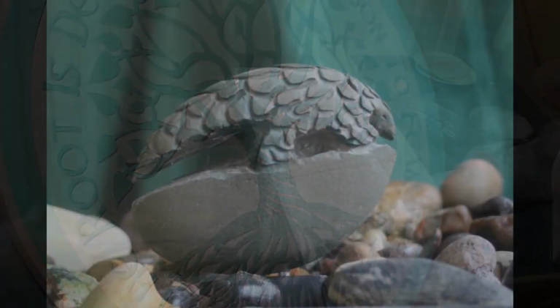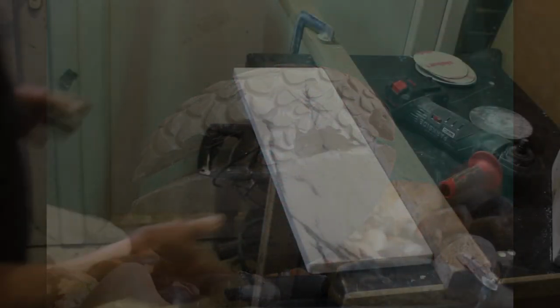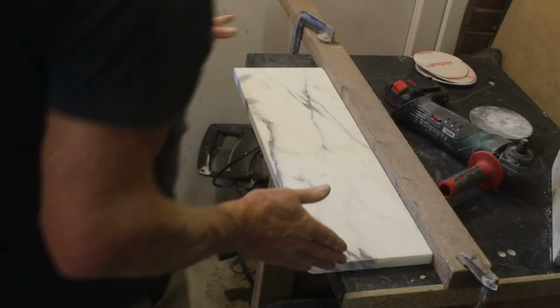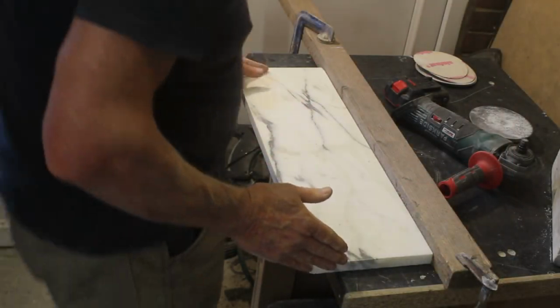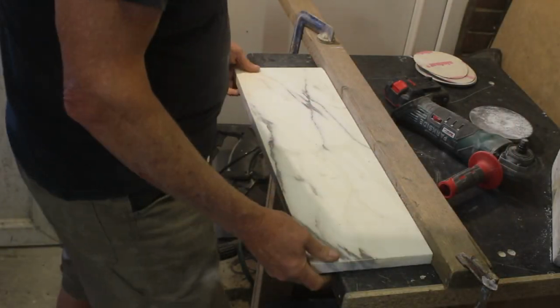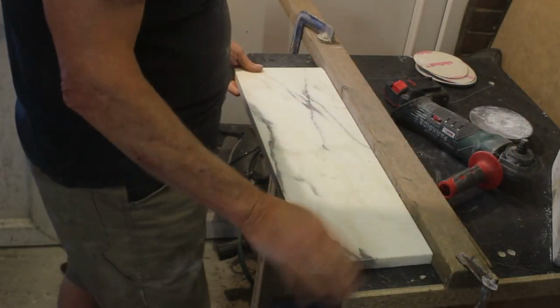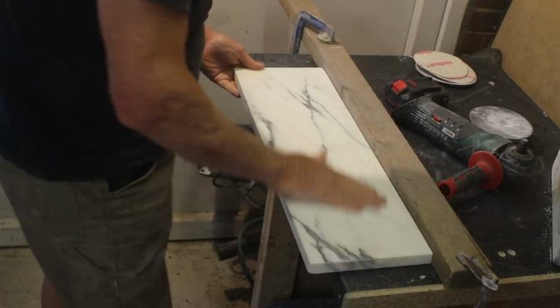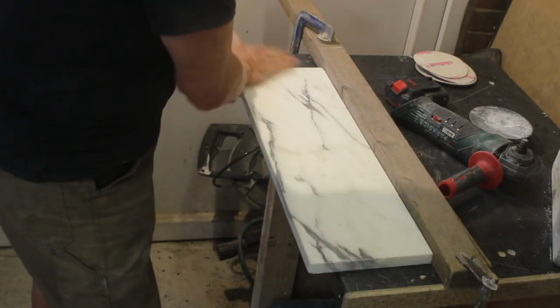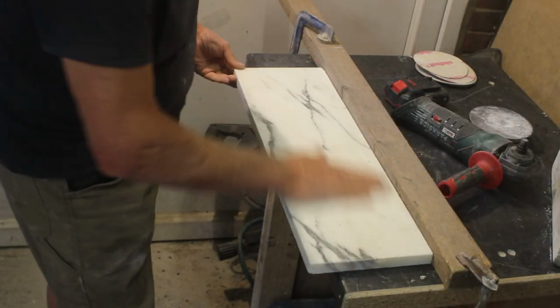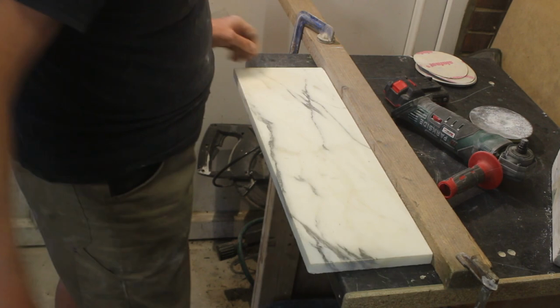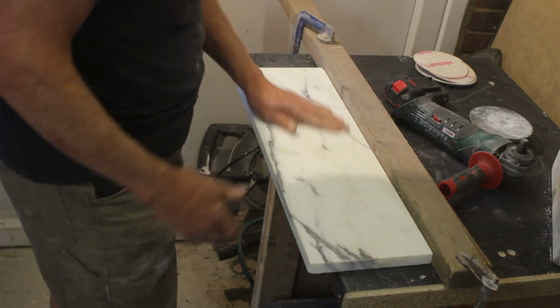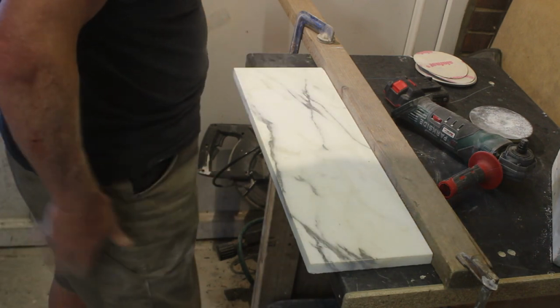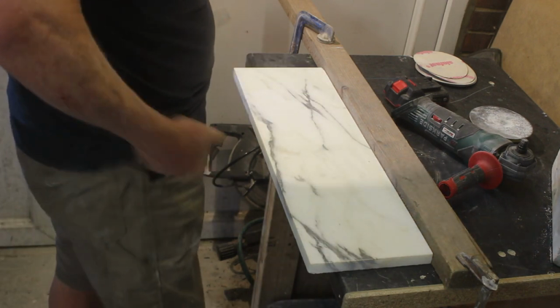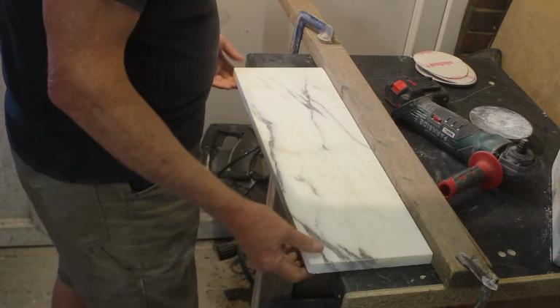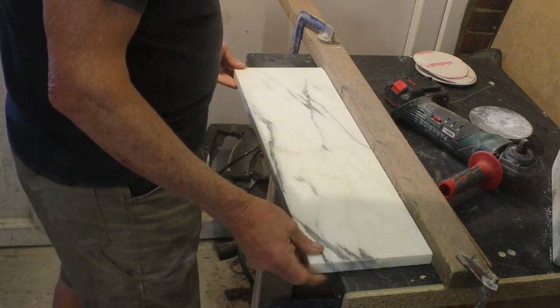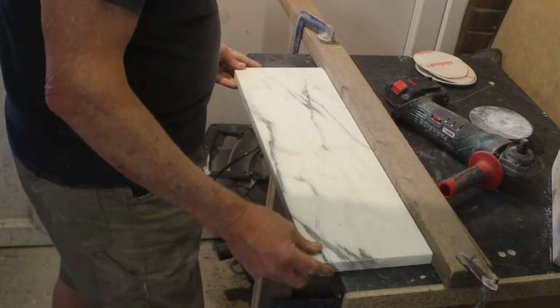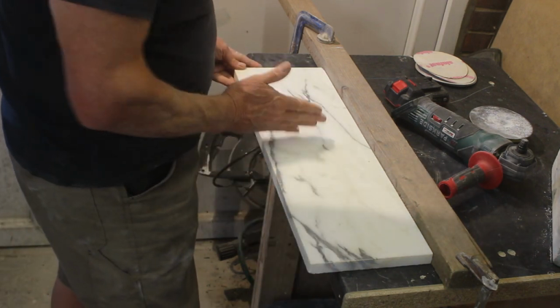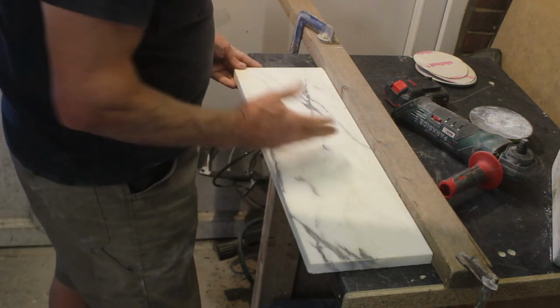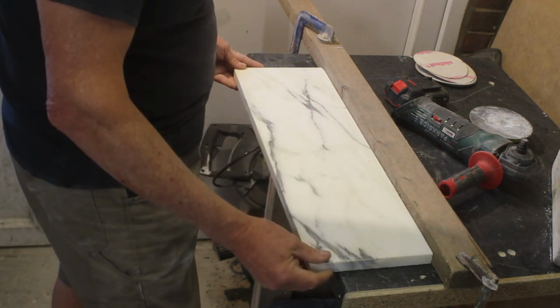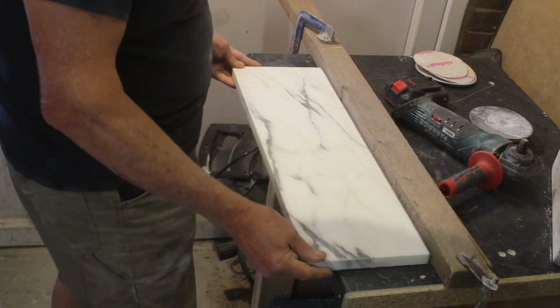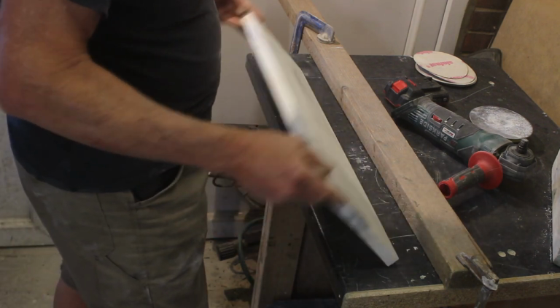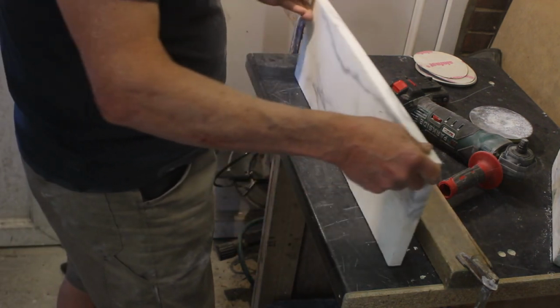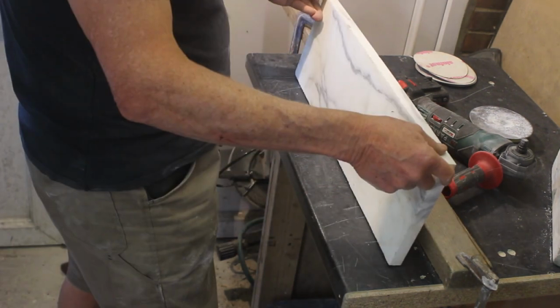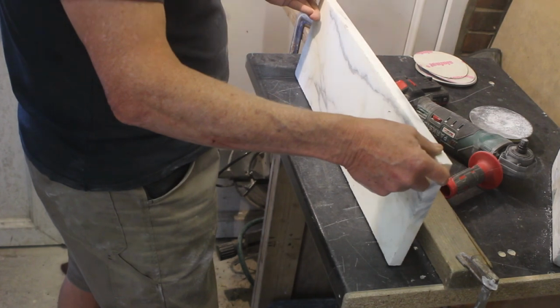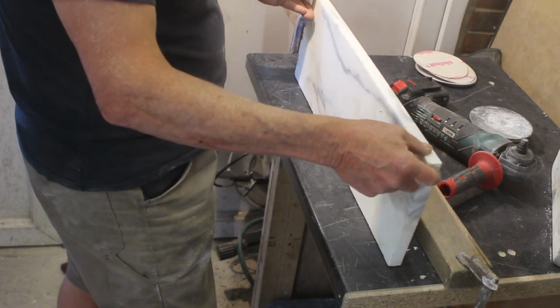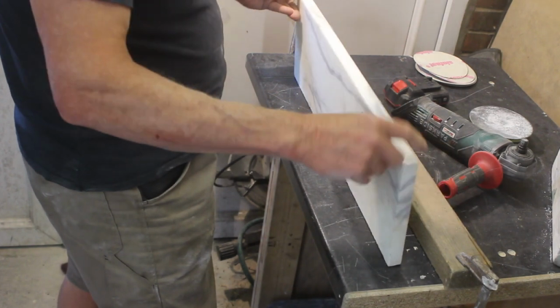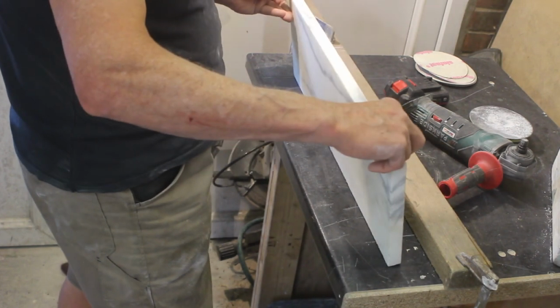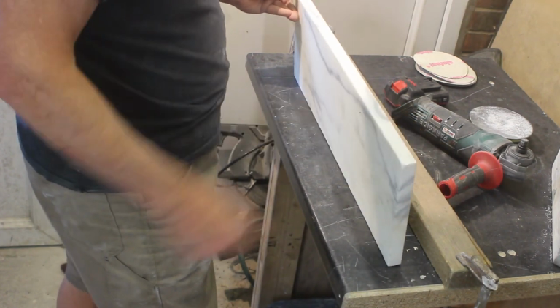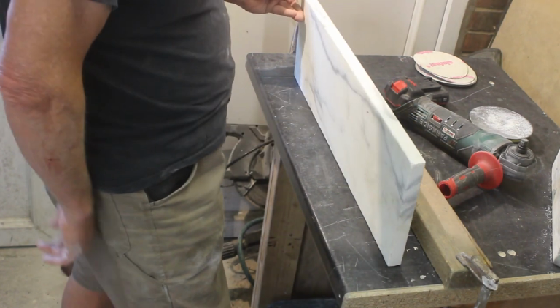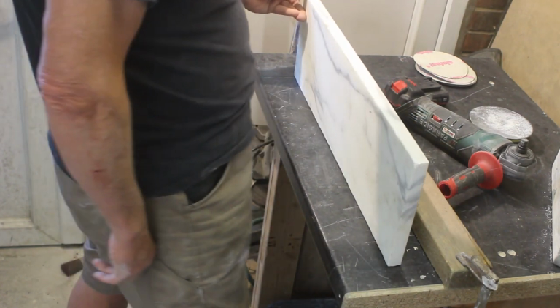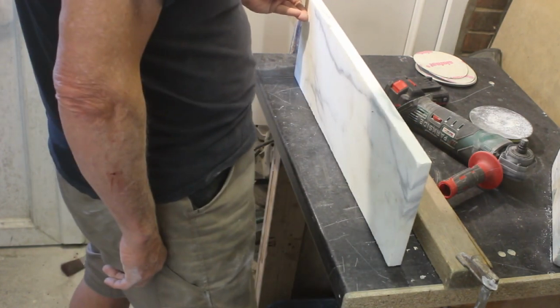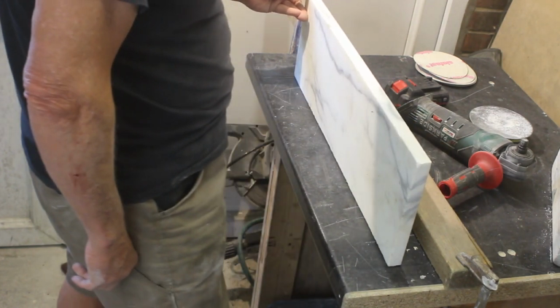So we're going to be polishing the edge of this piece of statuary marble. It's about two foot long, about seven inches wide, and it's 20mm thick — which is the really critical bit.